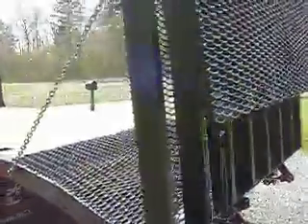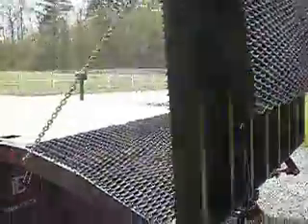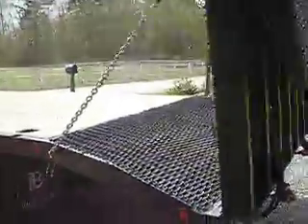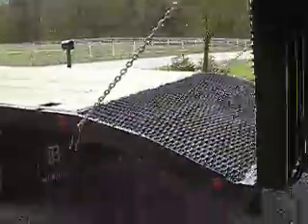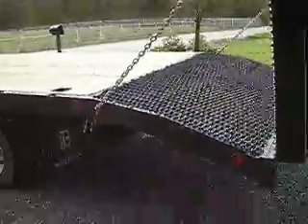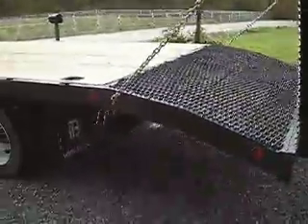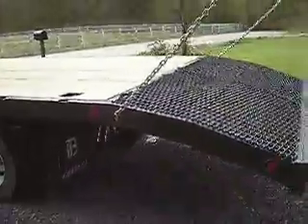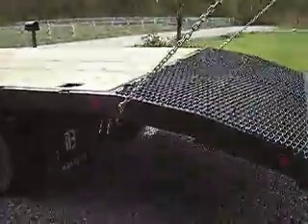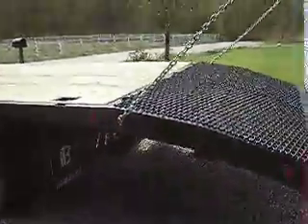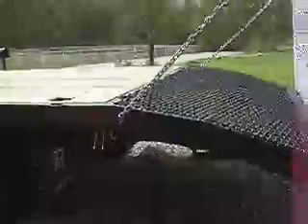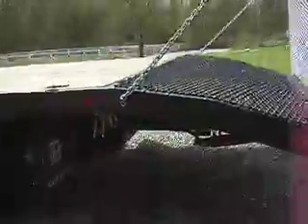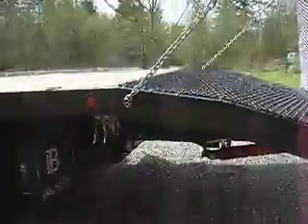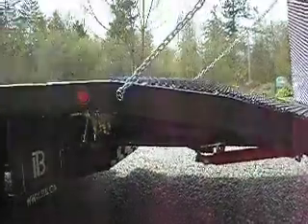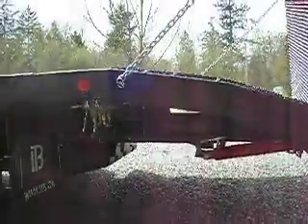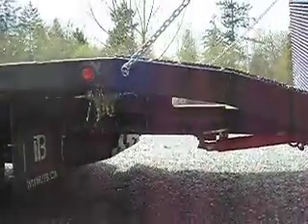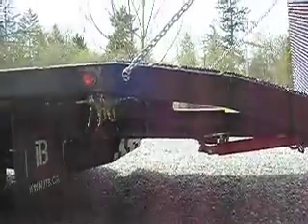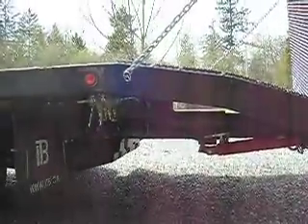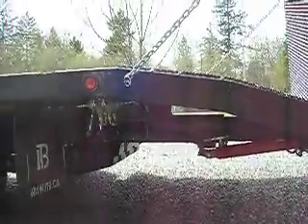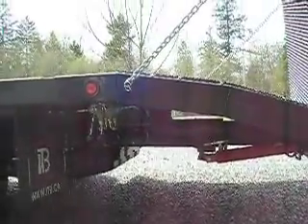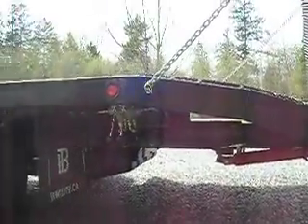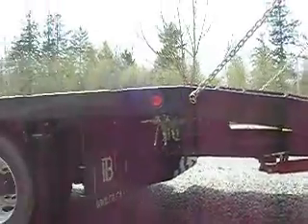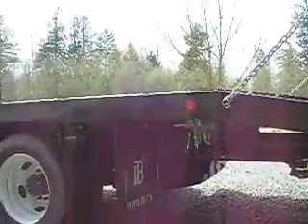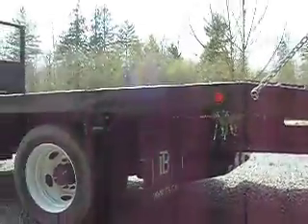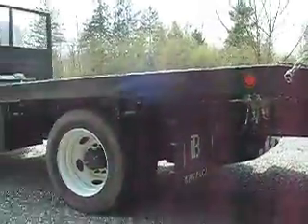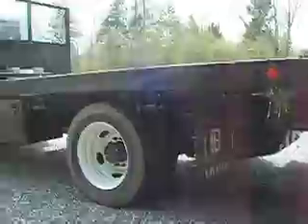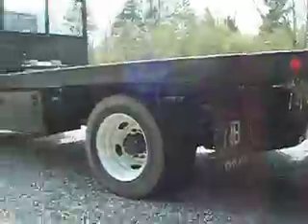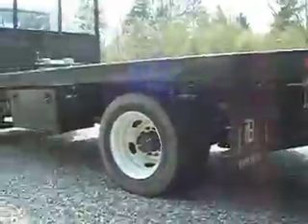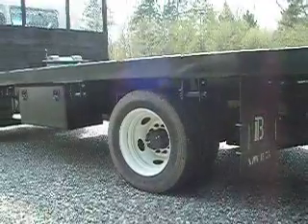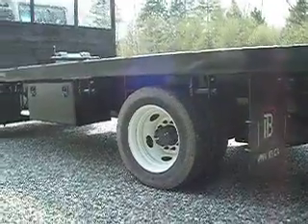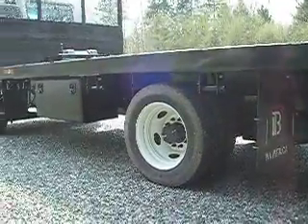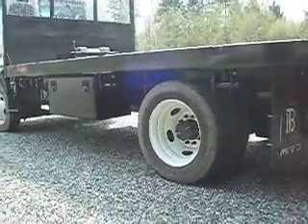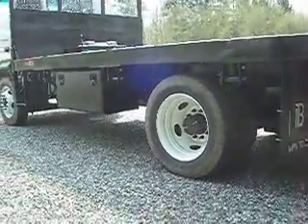On this side here, we have our controls. They're just tucked nicely right up in there, out of the way. And then we have the rest of our hand winches.